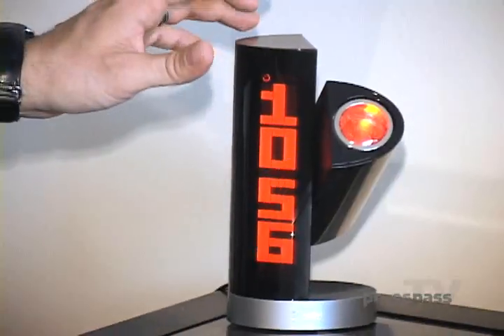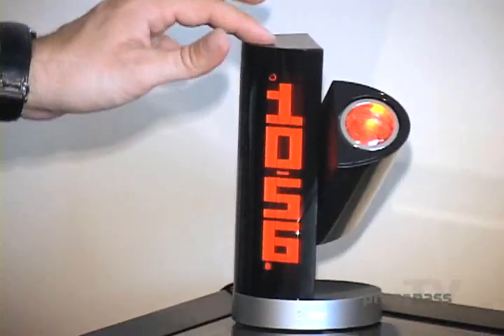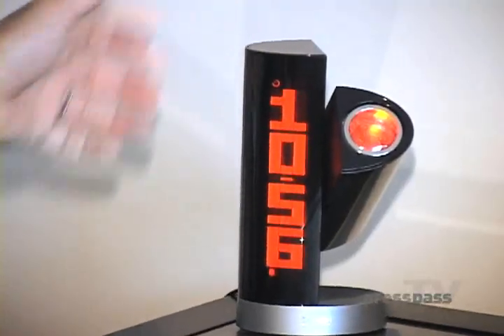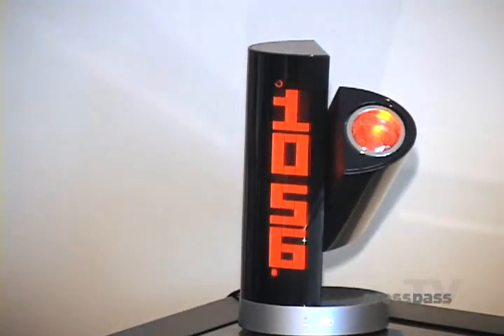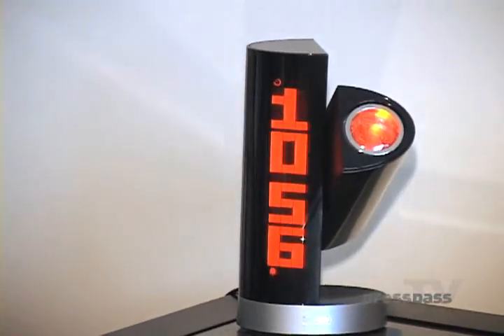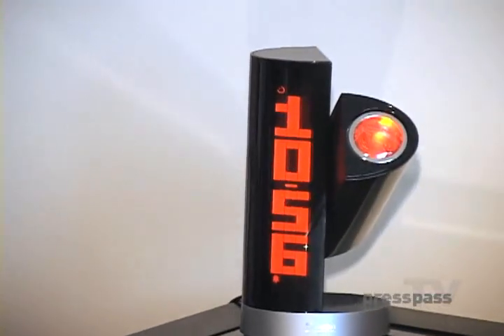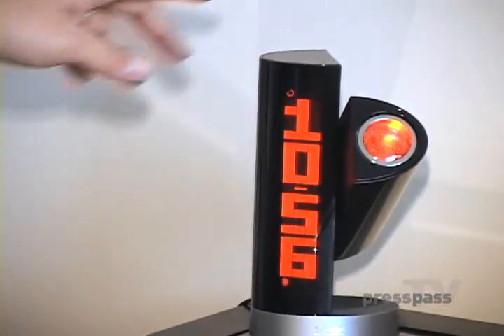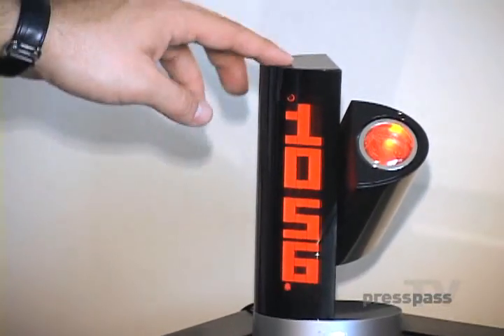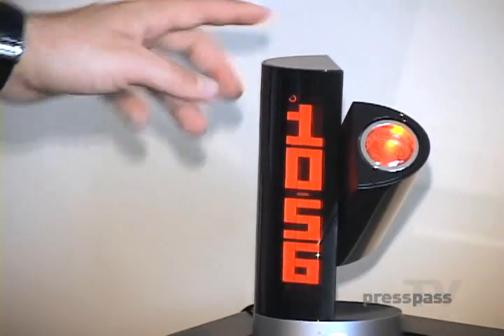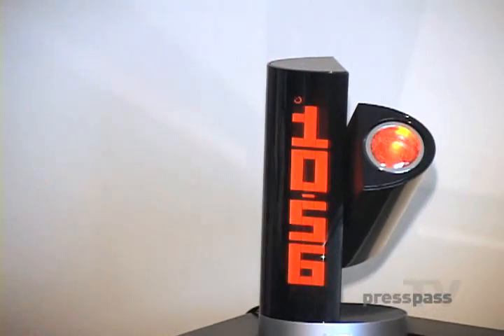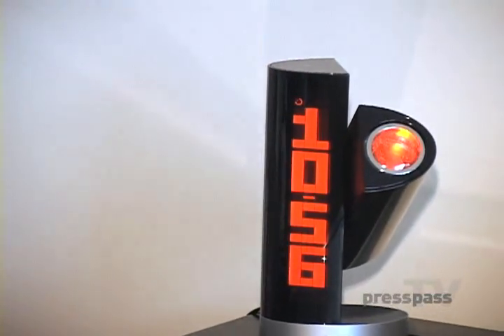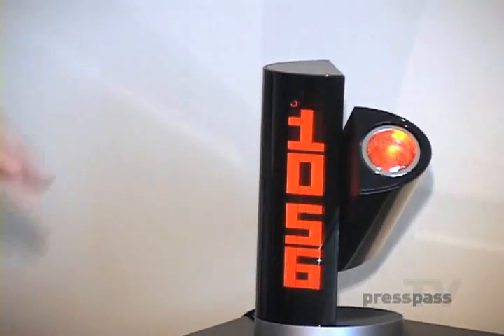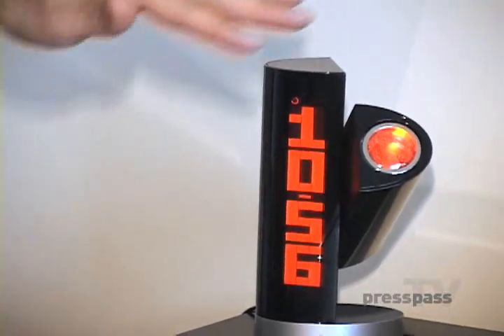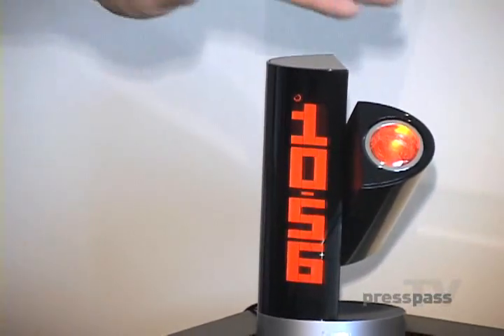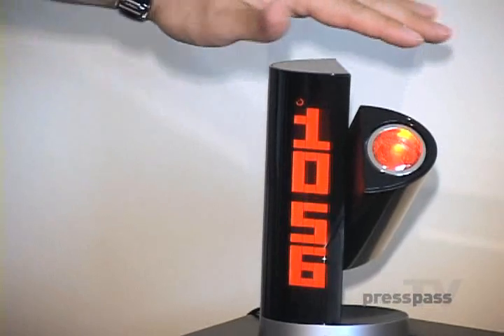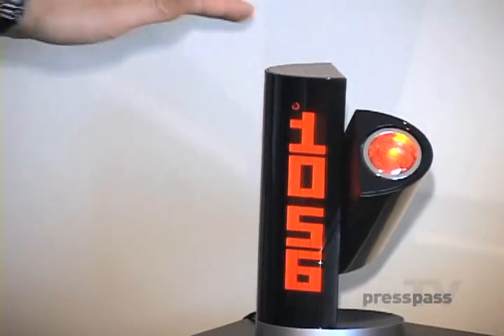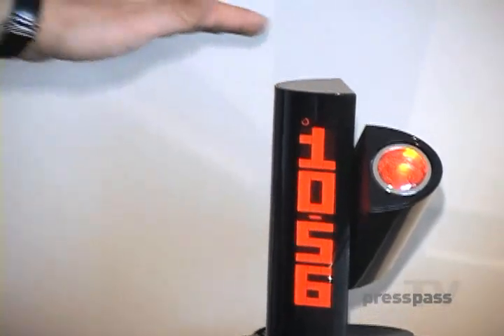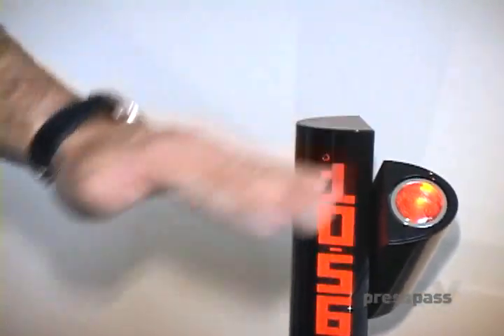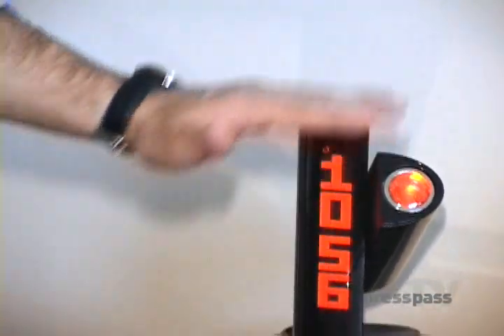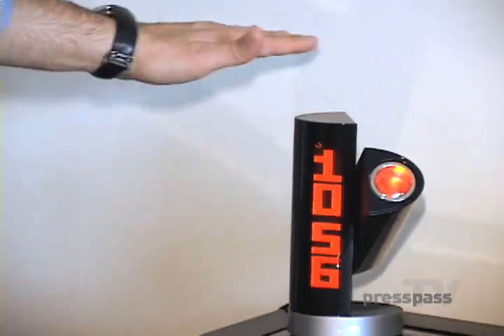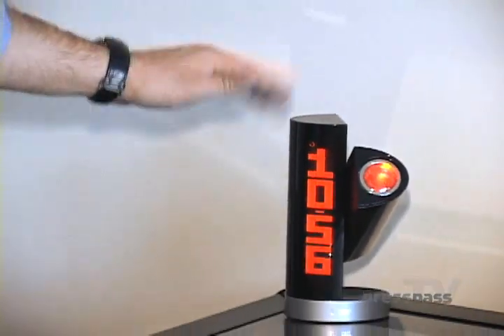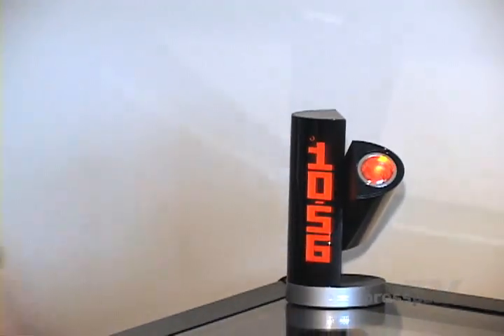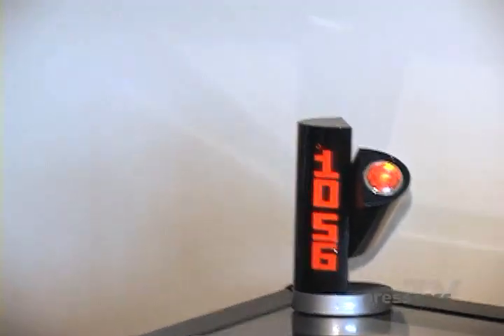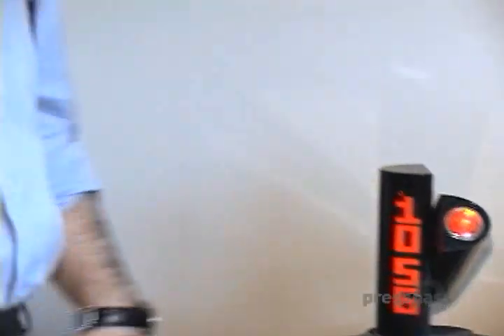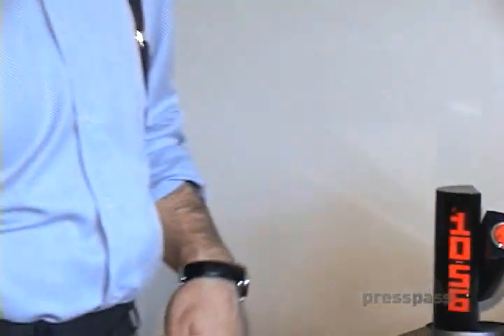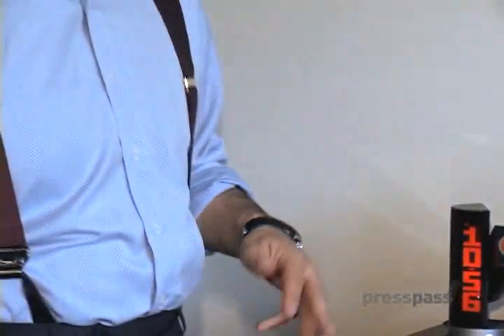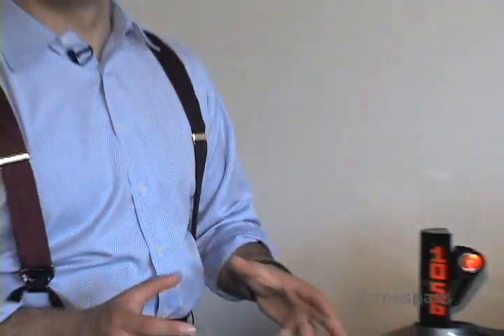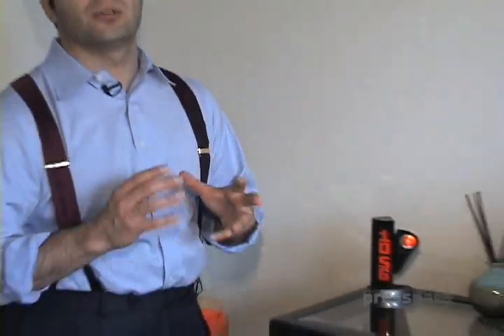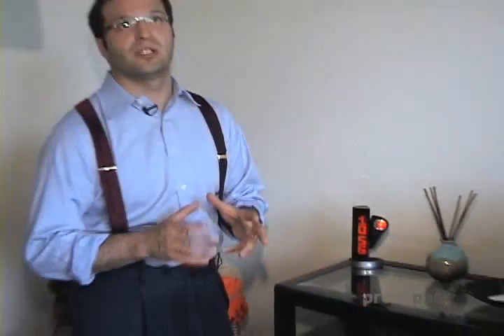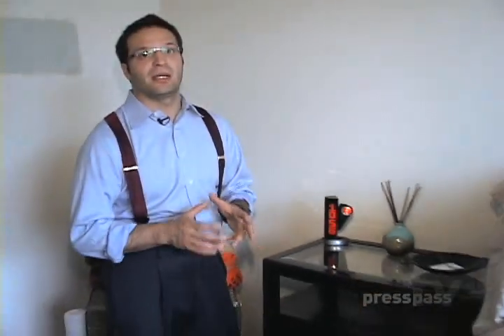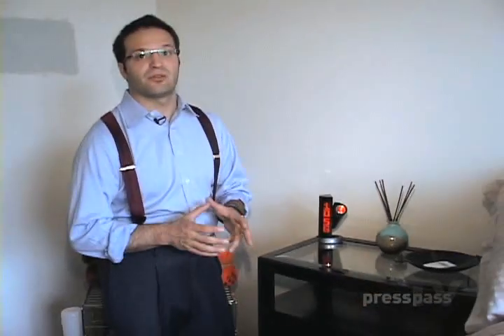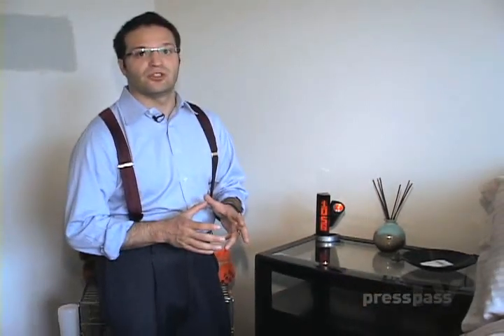To turn the alarm on, you do that. To turn the alarm off, you do that. And again, to snooze it, you wipe your hand over it, which is really, really an amazing feature.